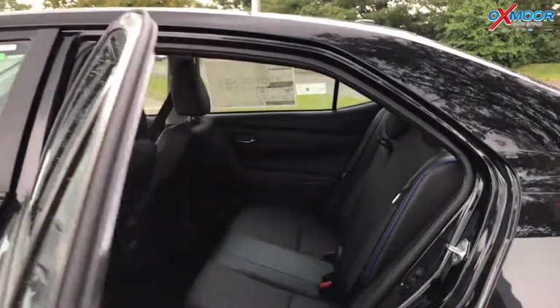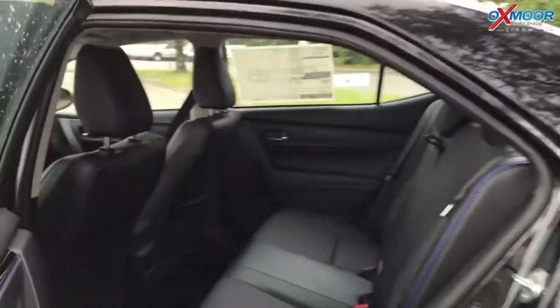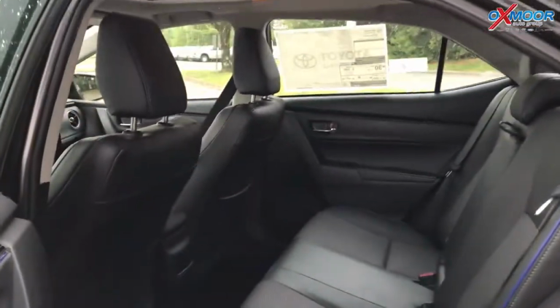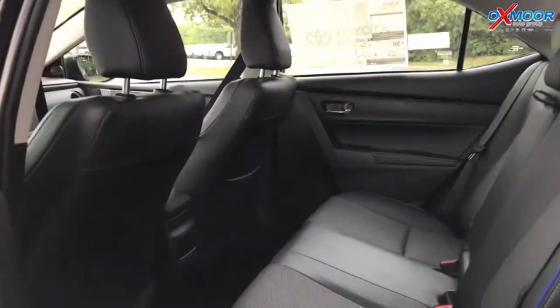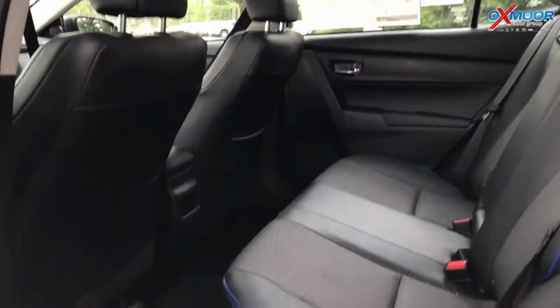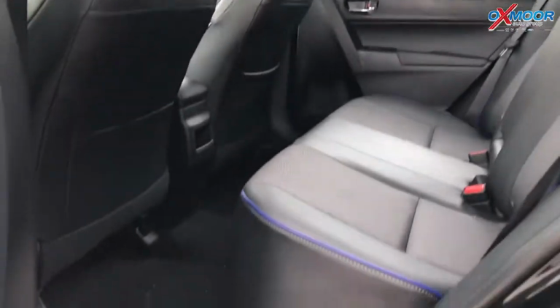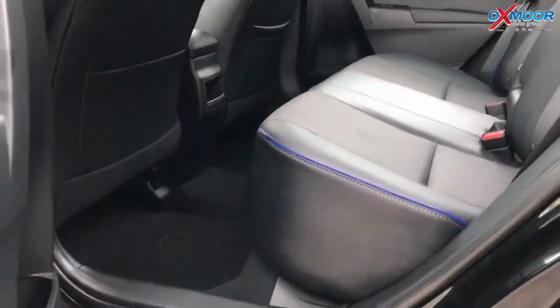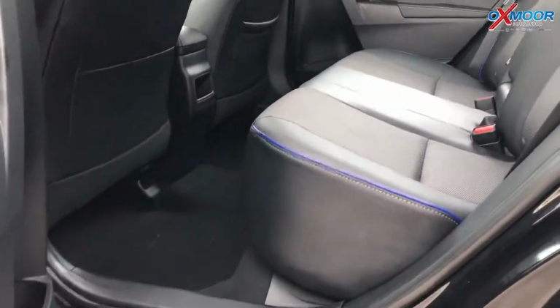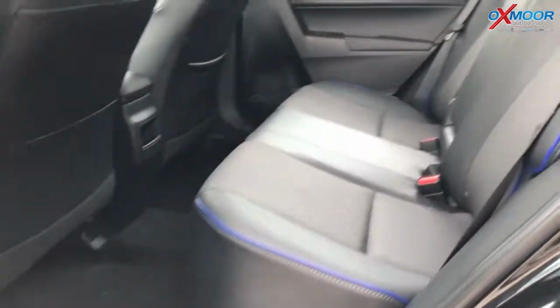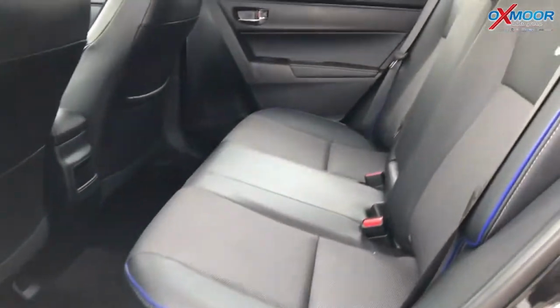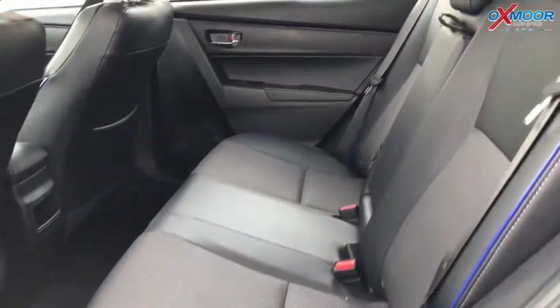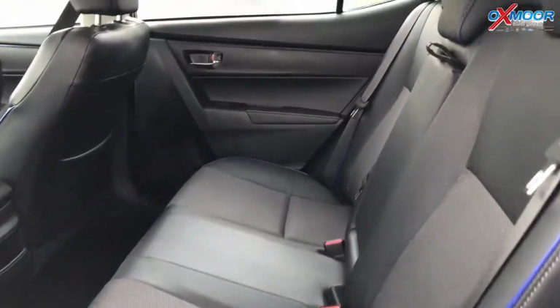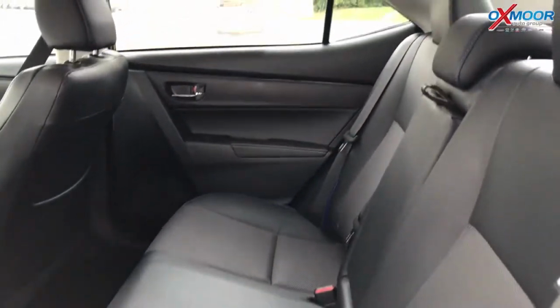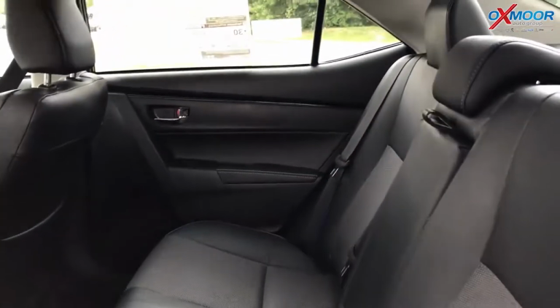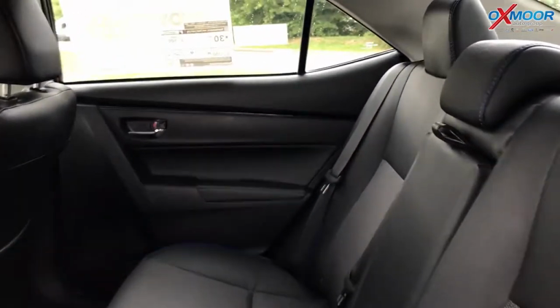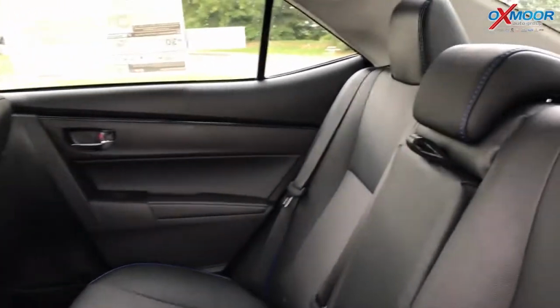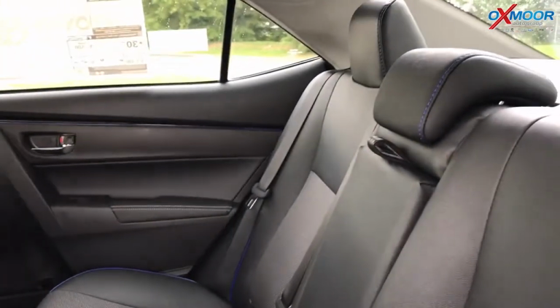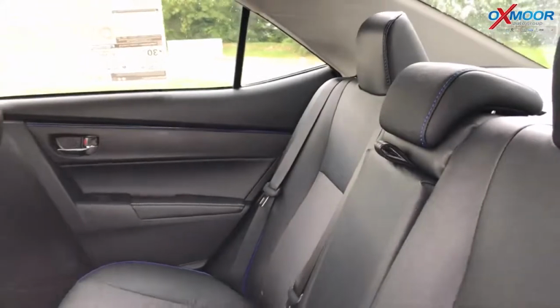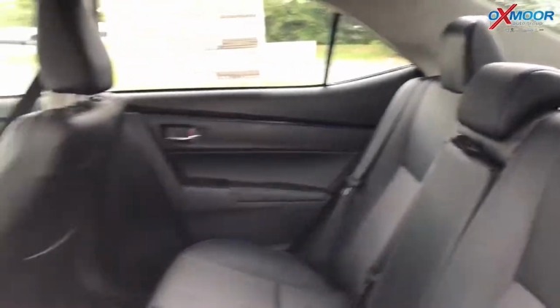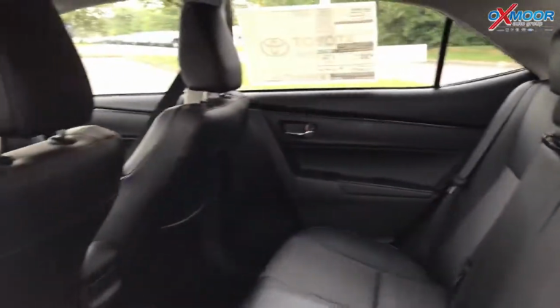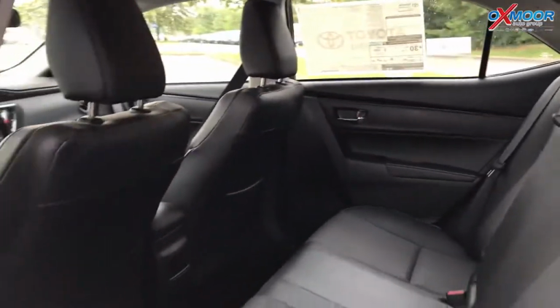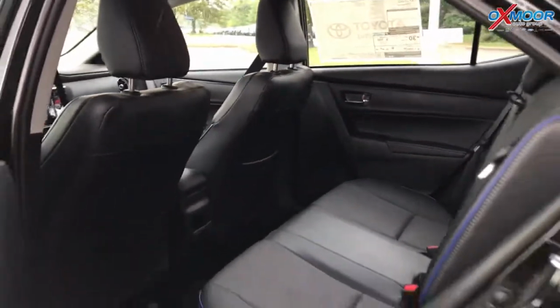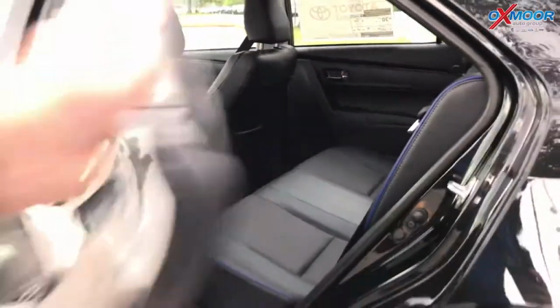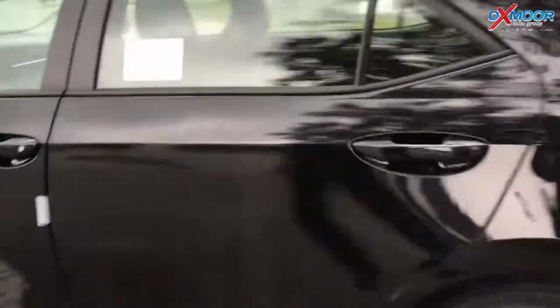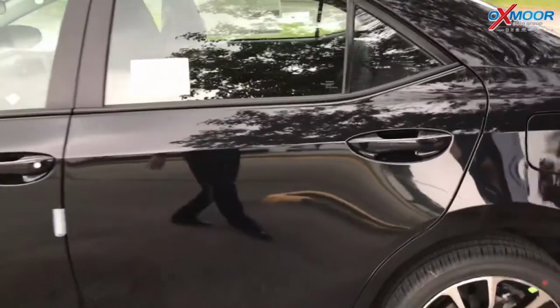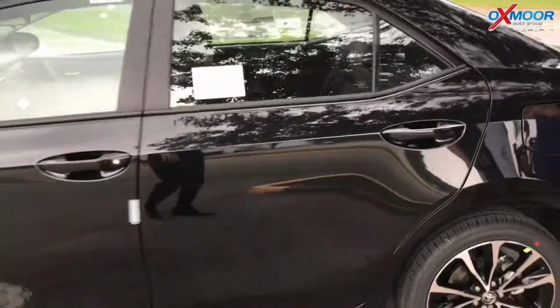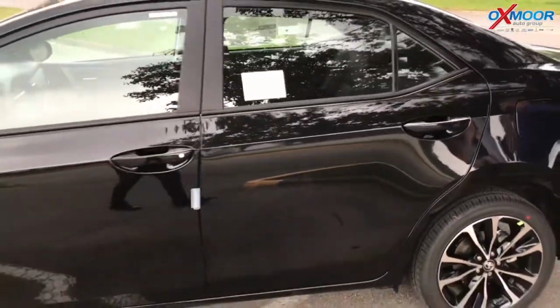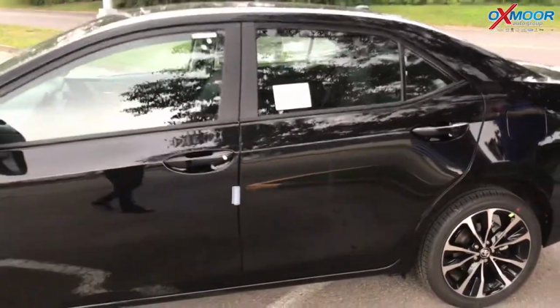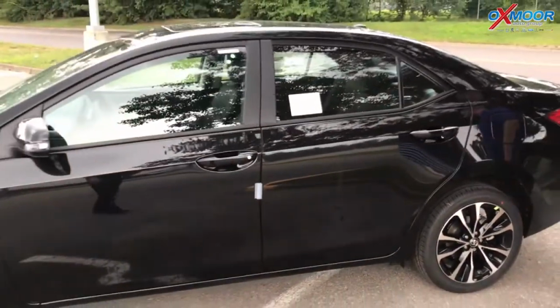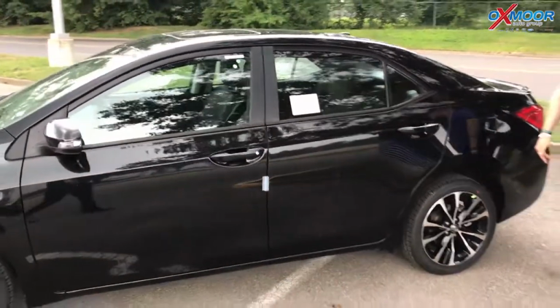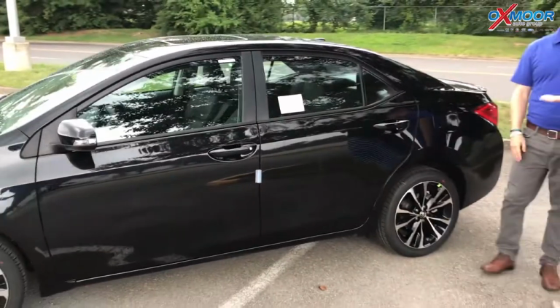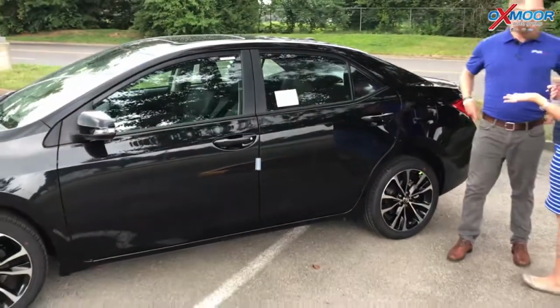The Corollas are bigger than they used to be. There's great space in here — I have one, and I have my three-year-old in the back with a car seat, and there's tons of room. It shows back here for hauling your friends around. It's not the small compact car you think of from the 90s.